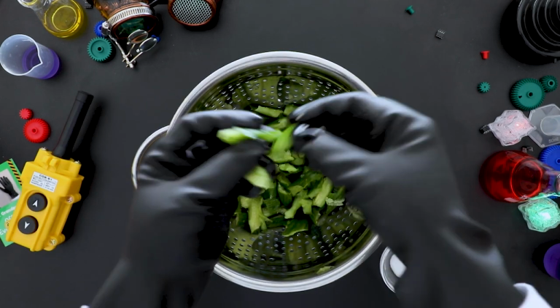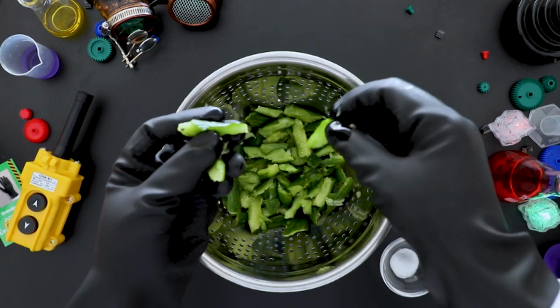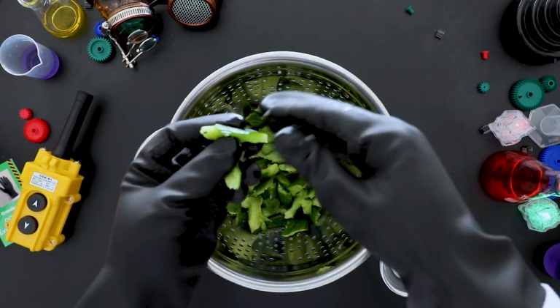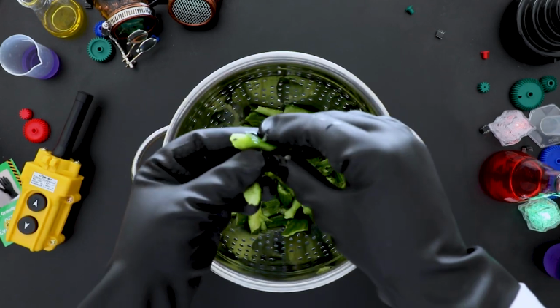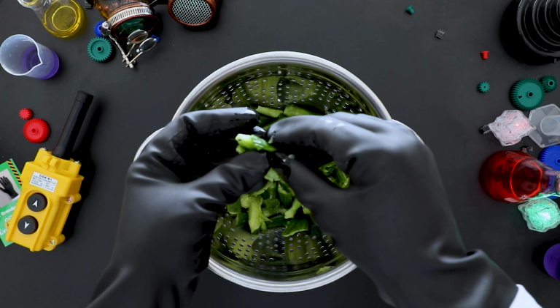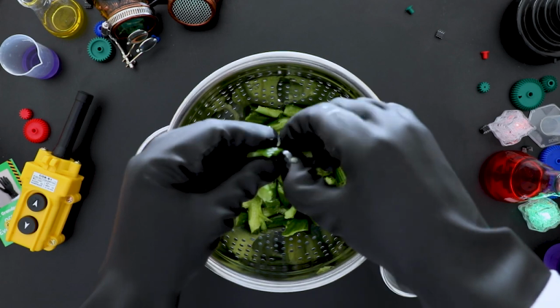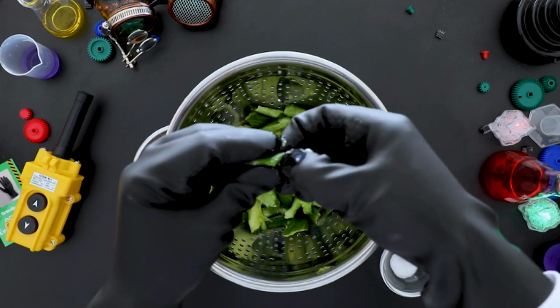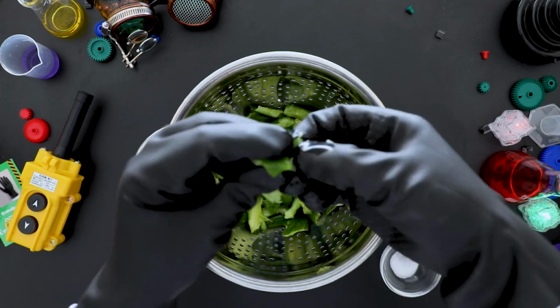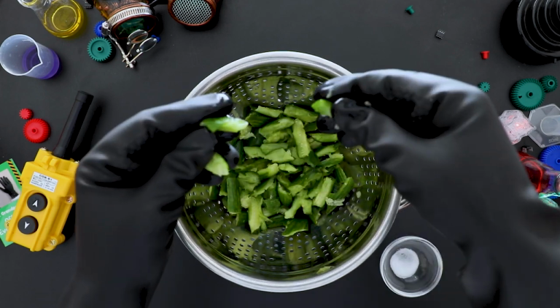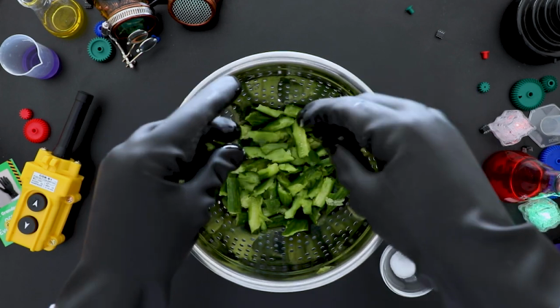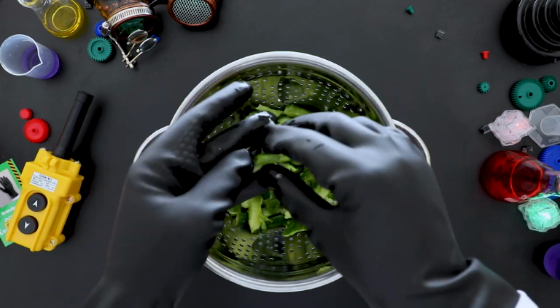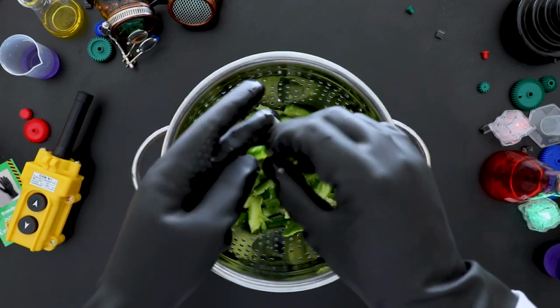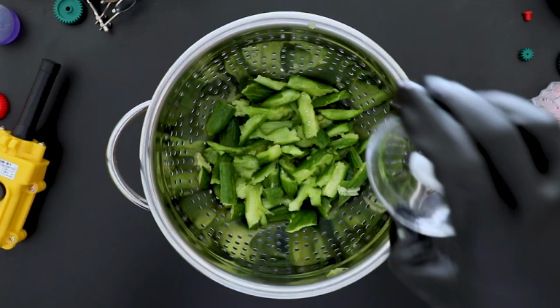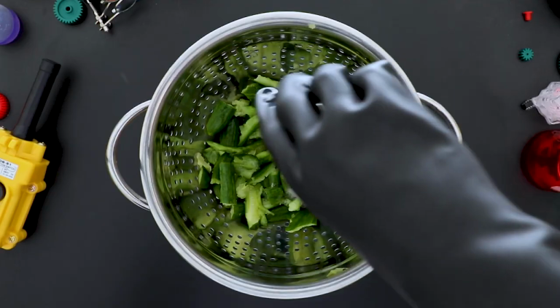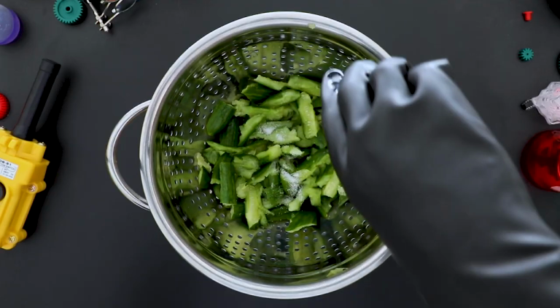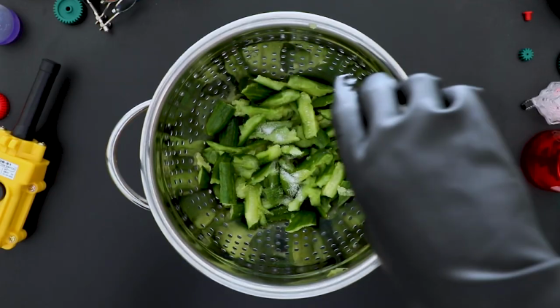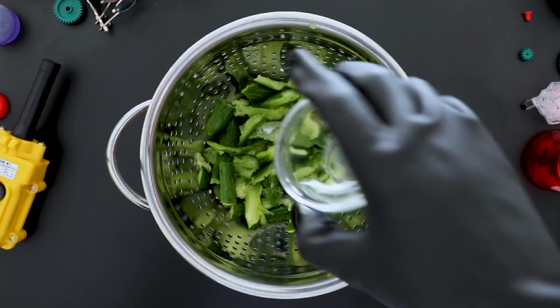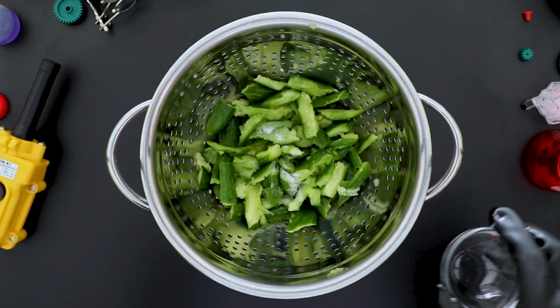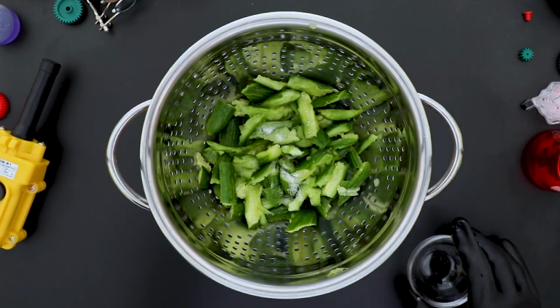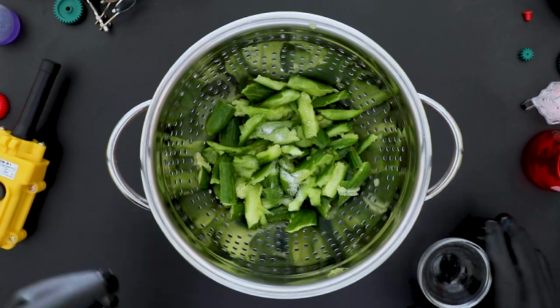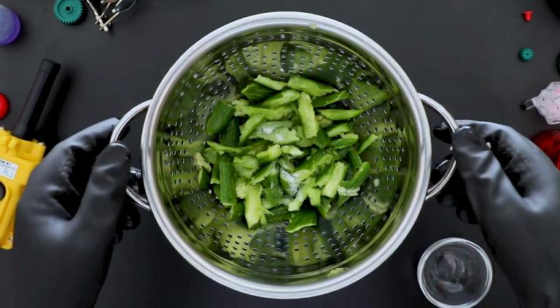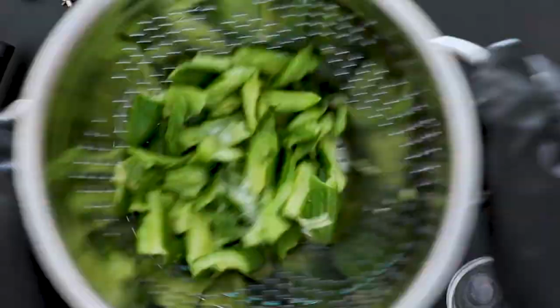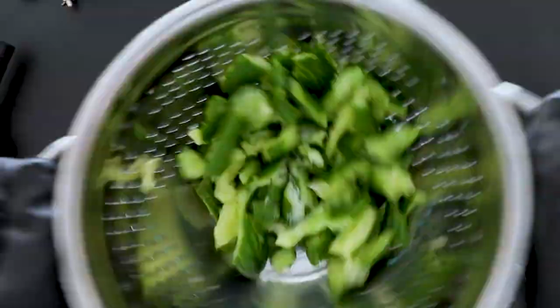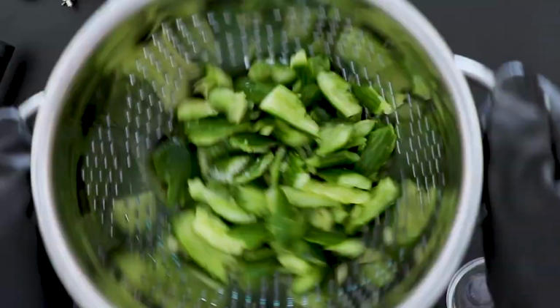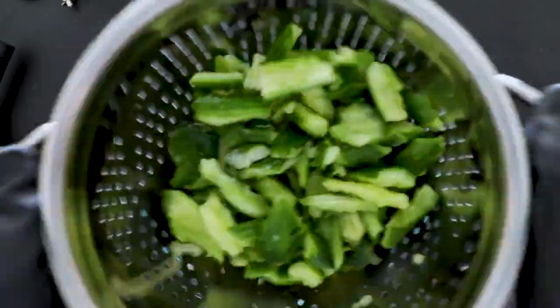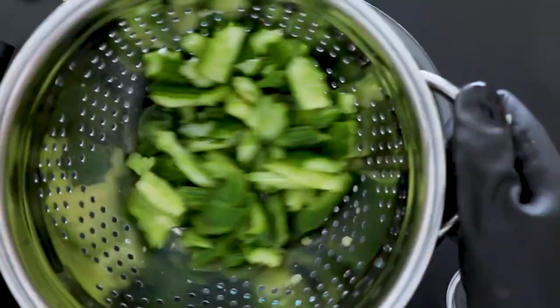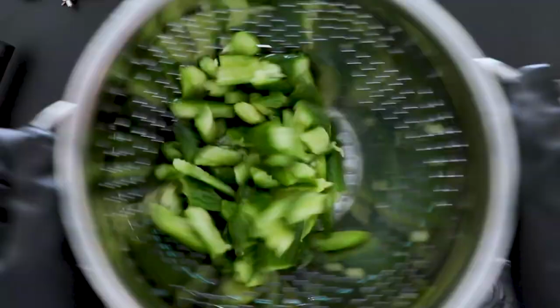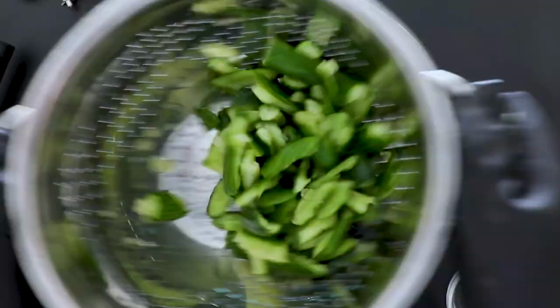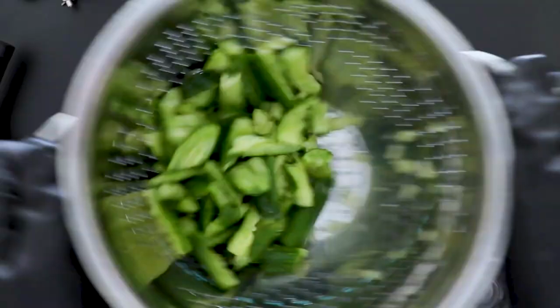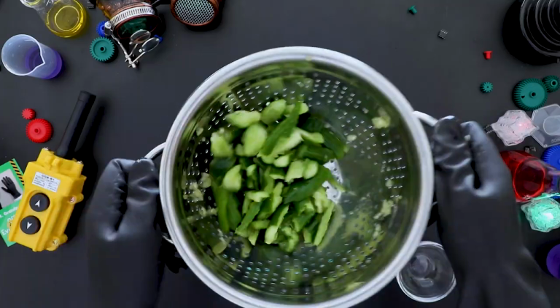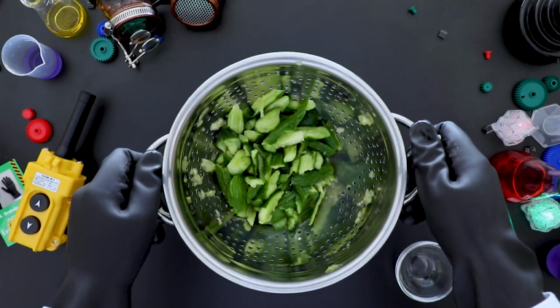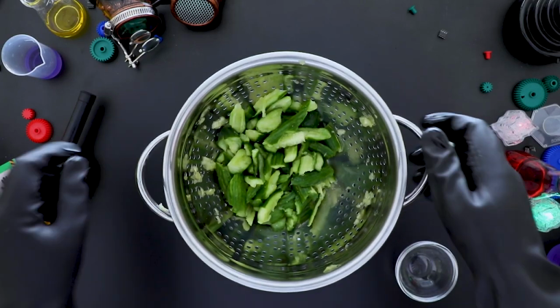Tear the cucumber spears into small pieces and place them into the colander. Next, add the salt and toss them to combine. Then, let the cucumbers sit for at least 15 or up to 30 minutes.